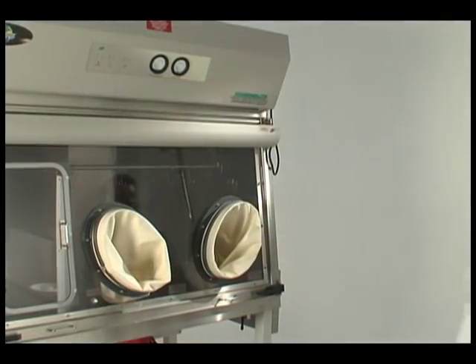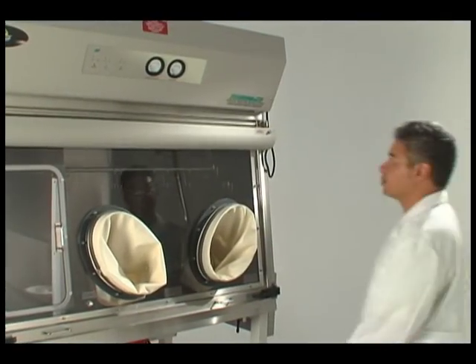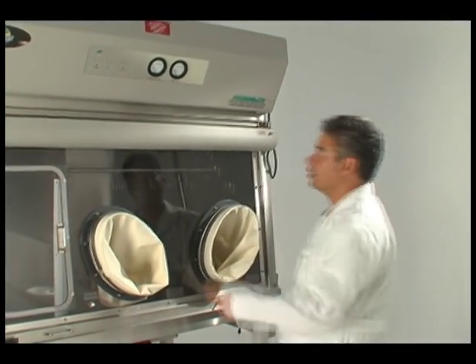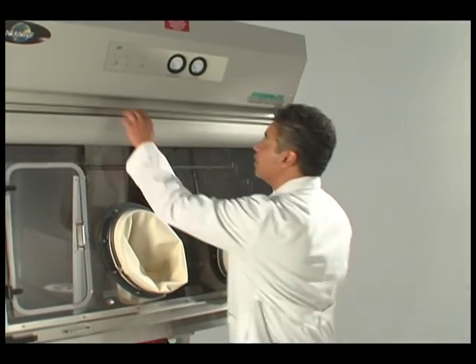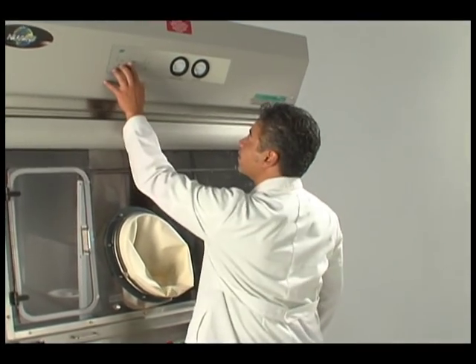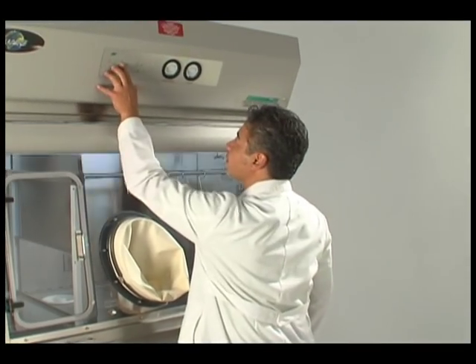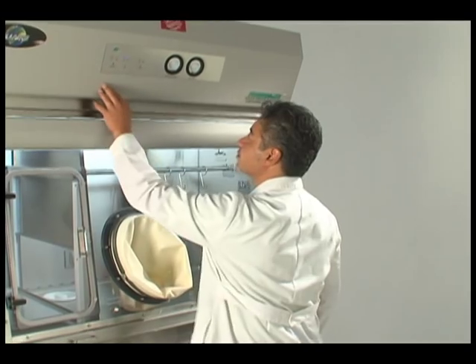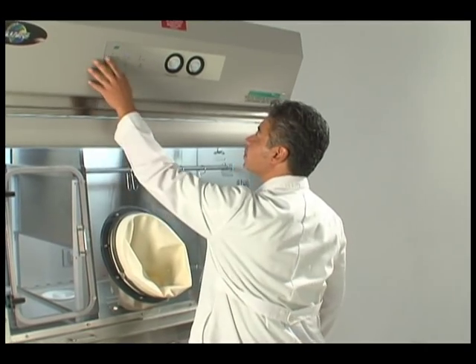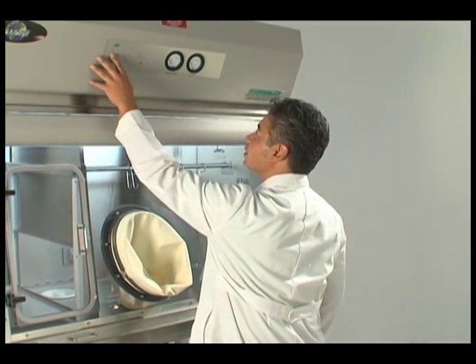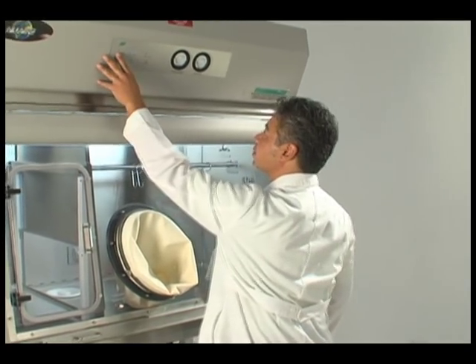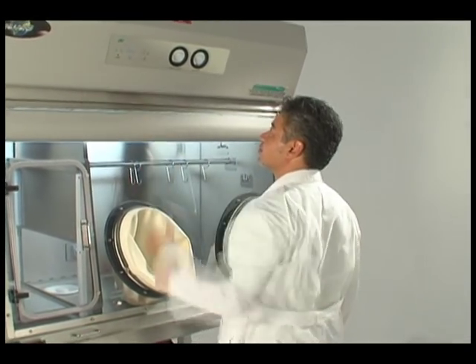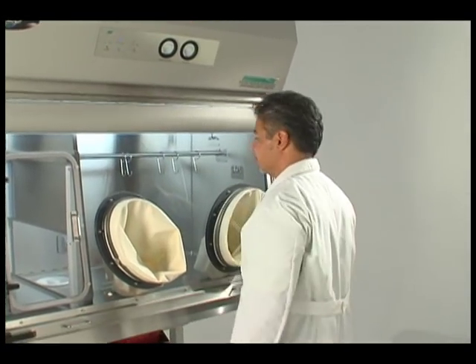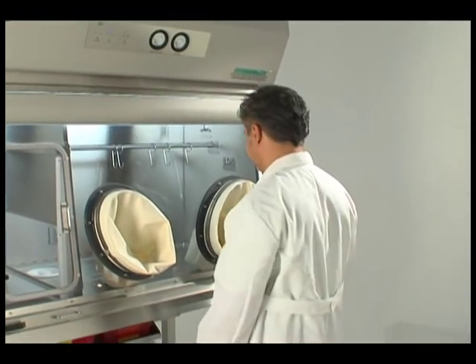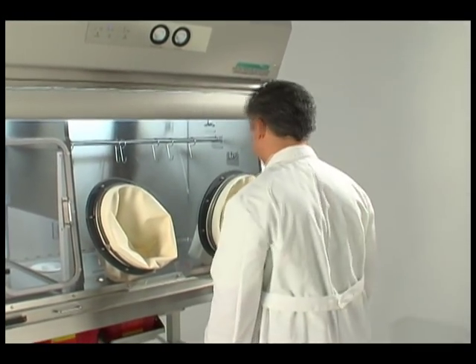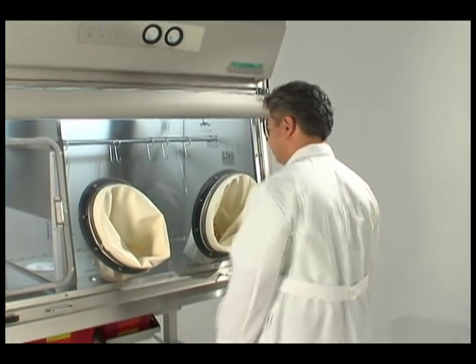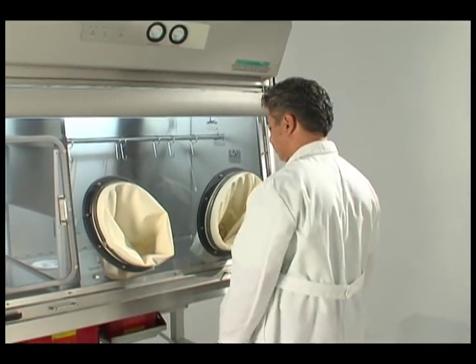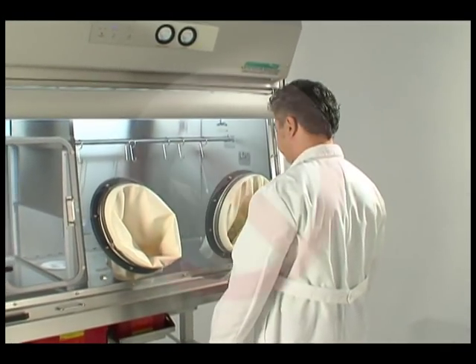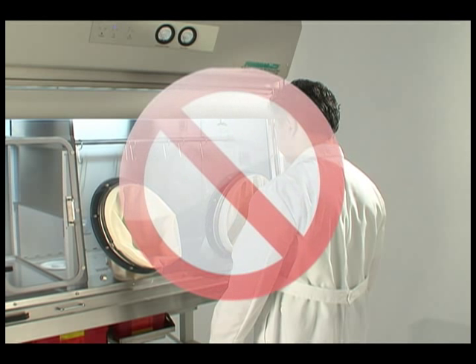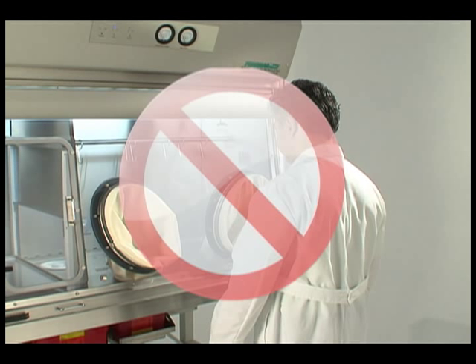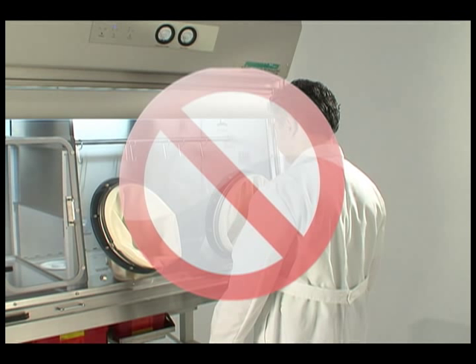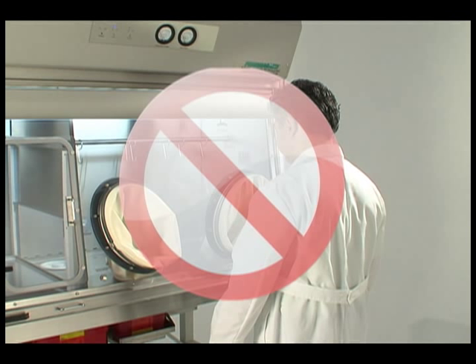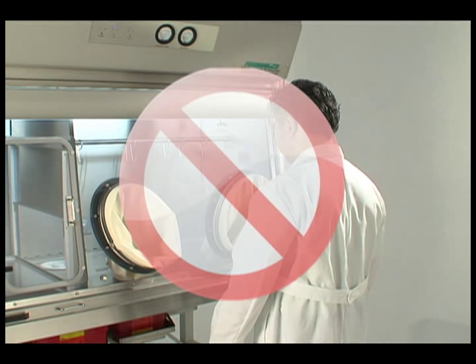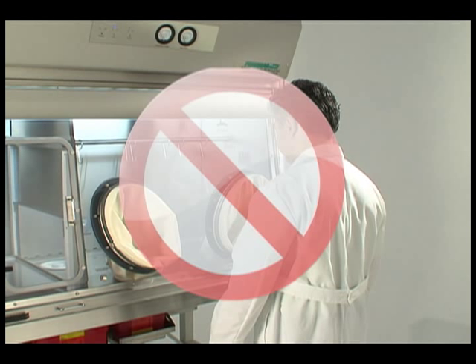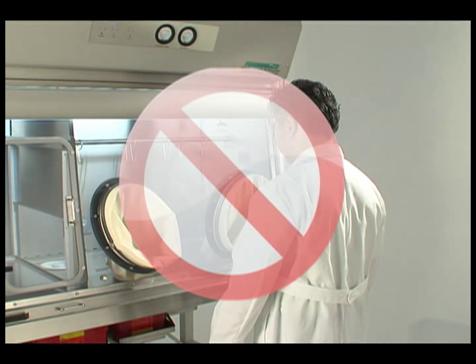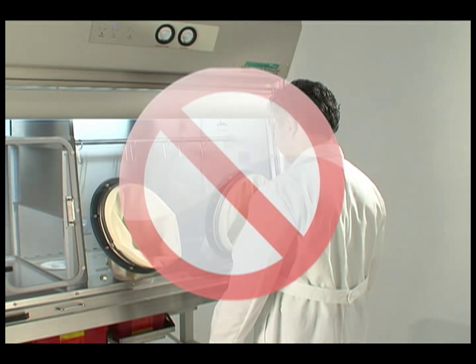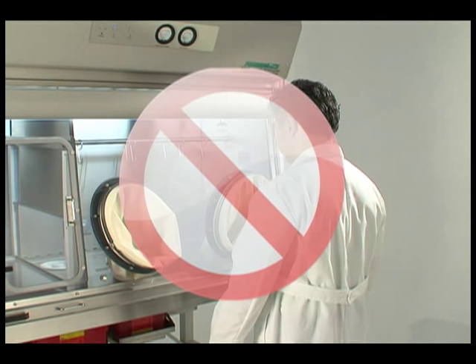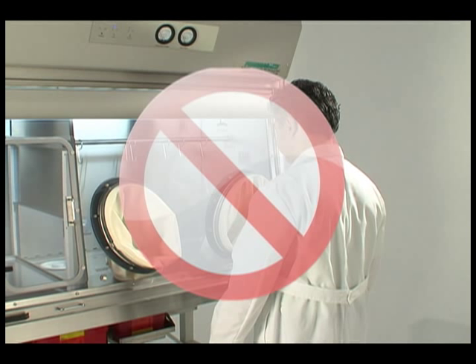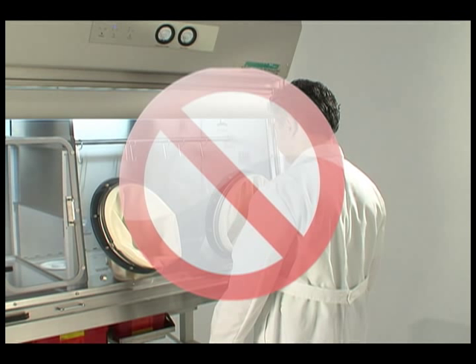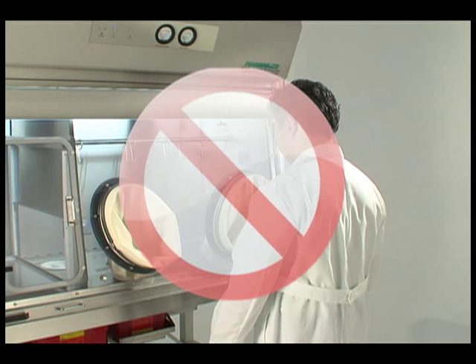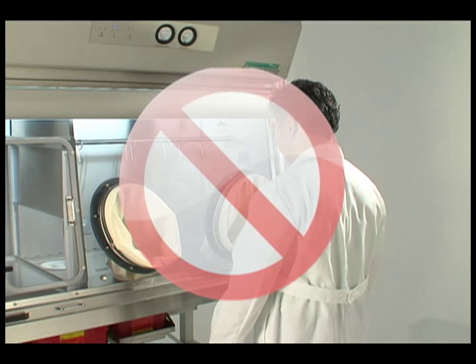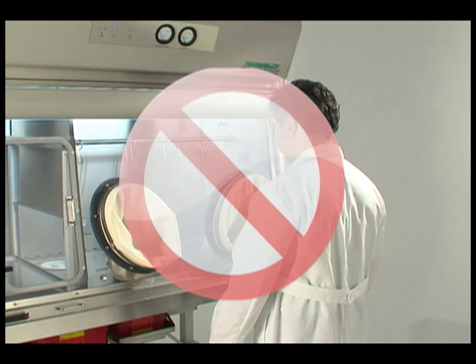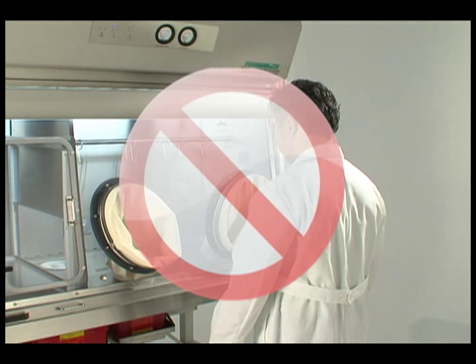Before attempting to replace gloves or sleeves, it is recommended the isolator be running to flush the work area with clean air. Do not attempt to replace gloves or sleeves on a negative pressure isolator if the work zone is not known to be contaminant-free.